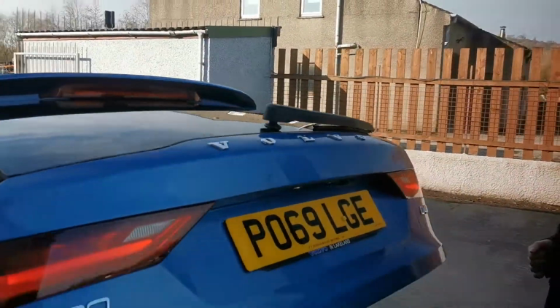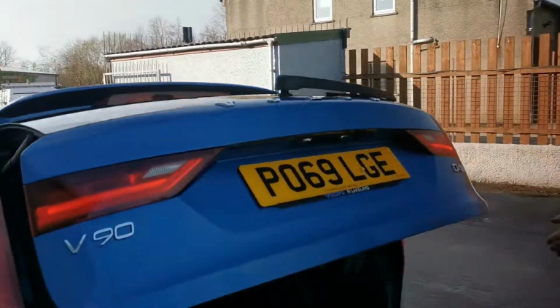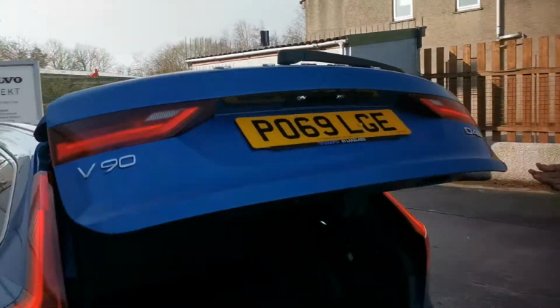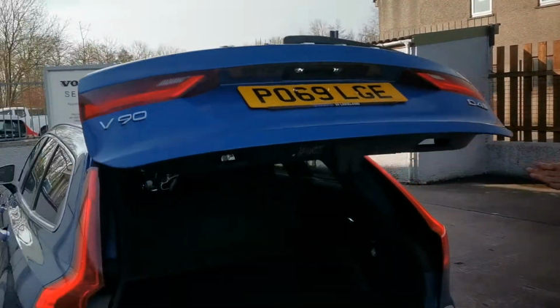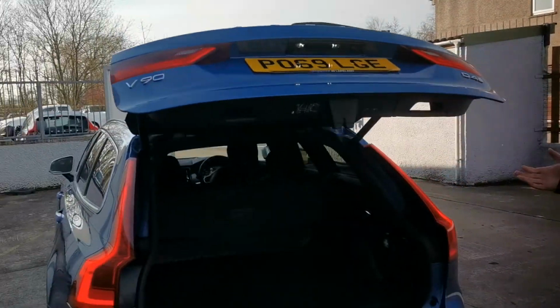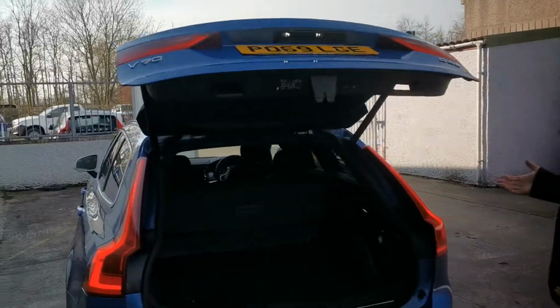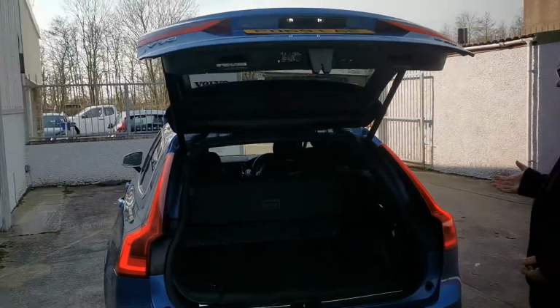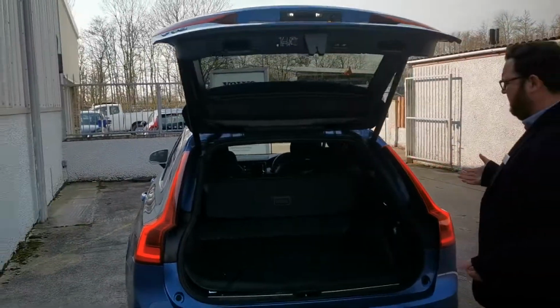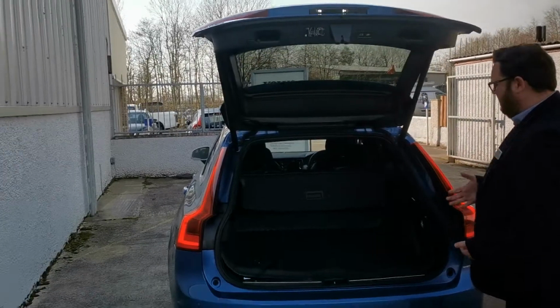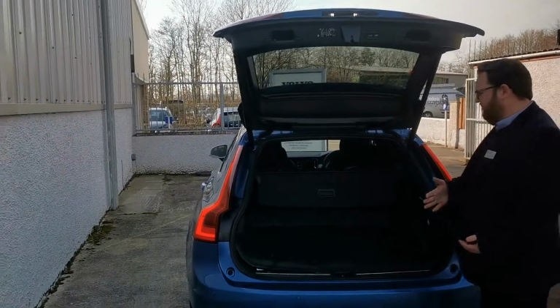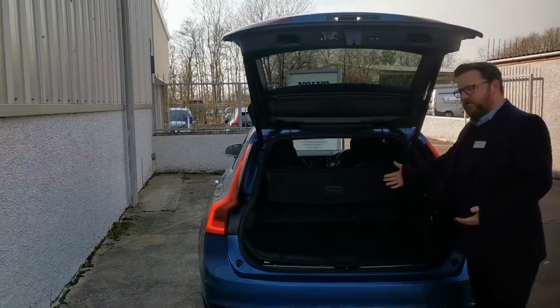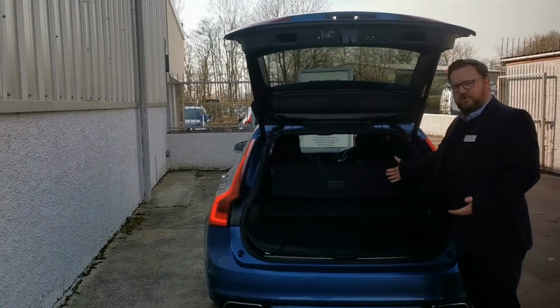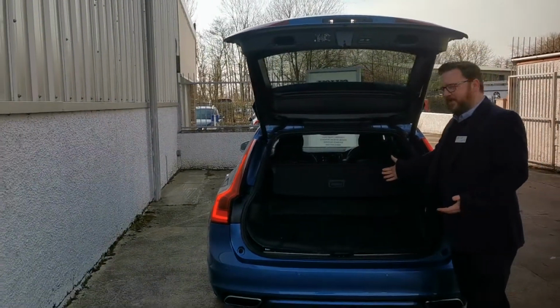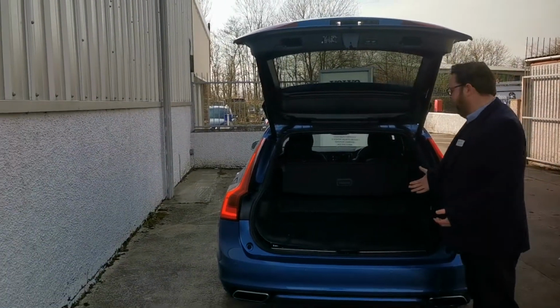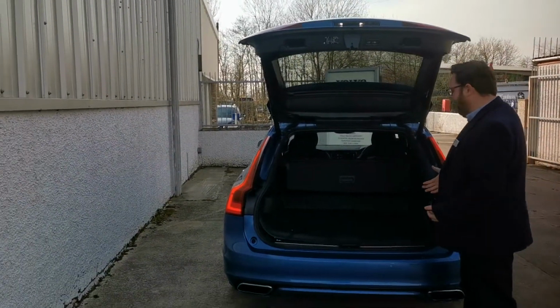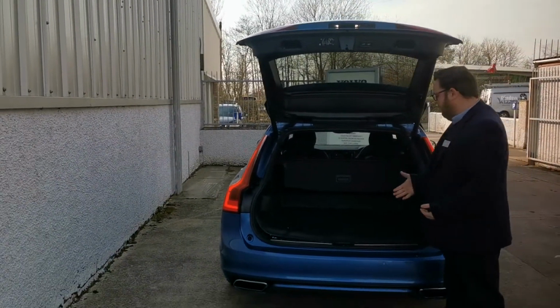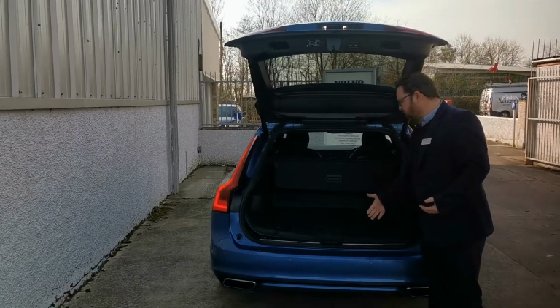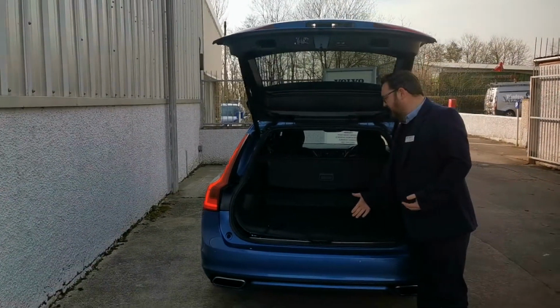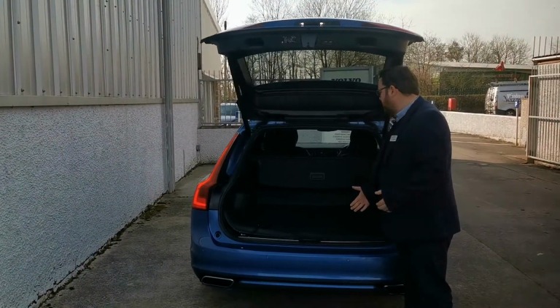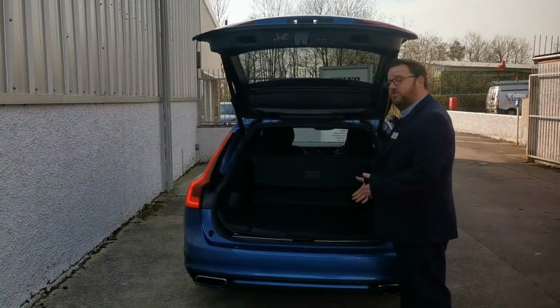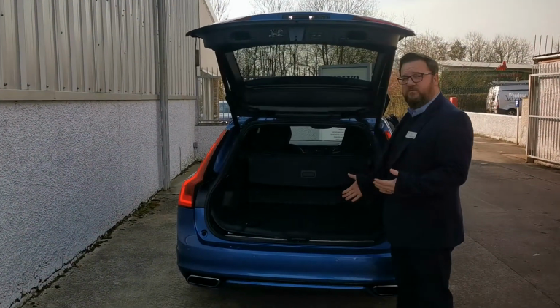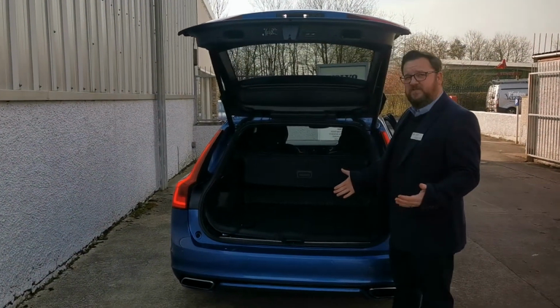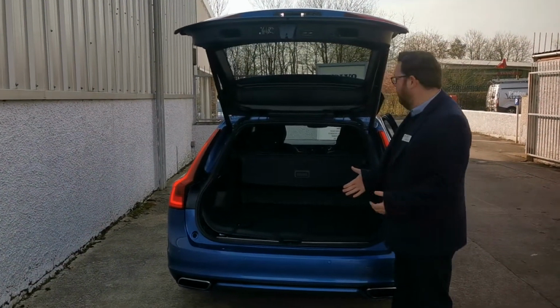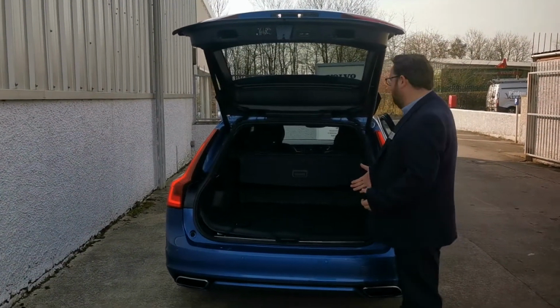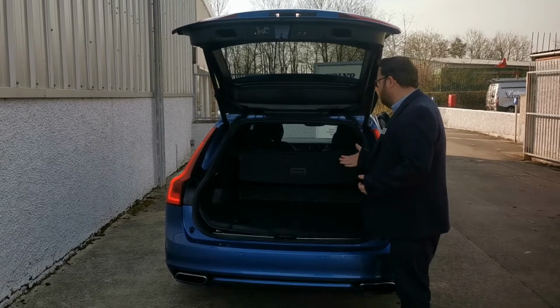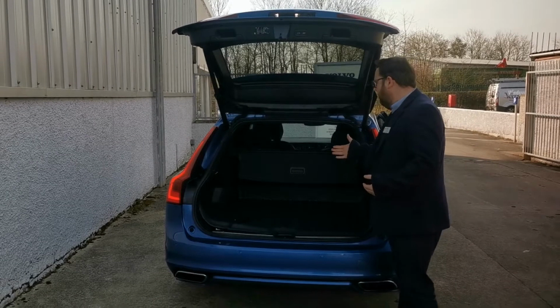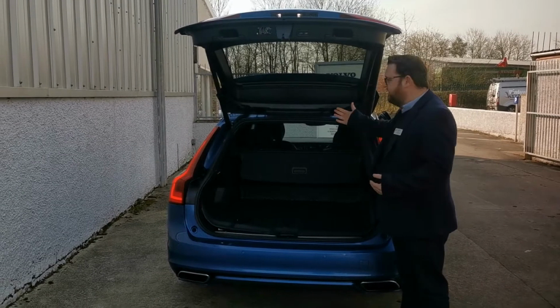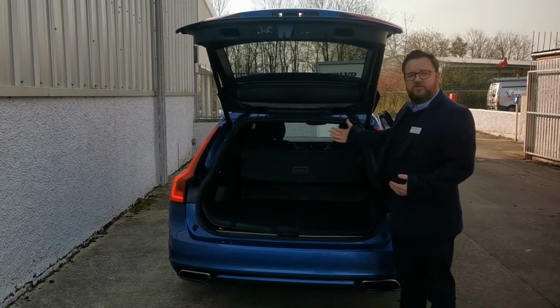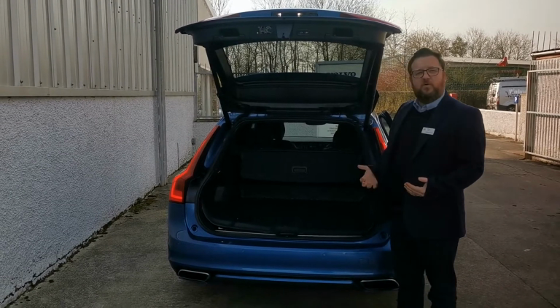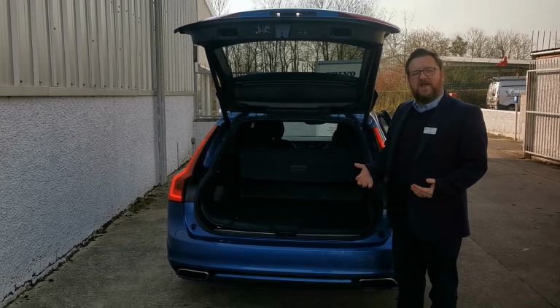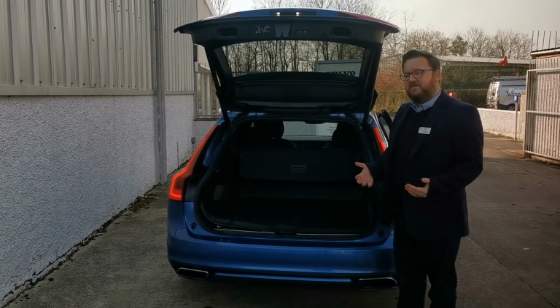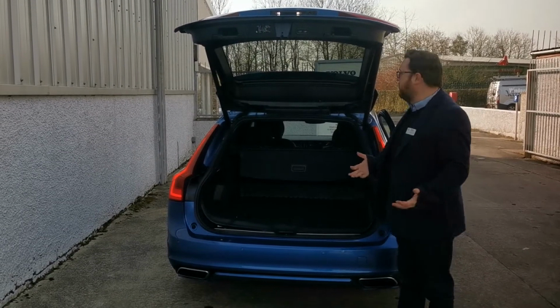As you can see, the electronic tailgate — phenomenal boot space in there. No lip at all for ease of loading as well. Seats do fold flat as well.